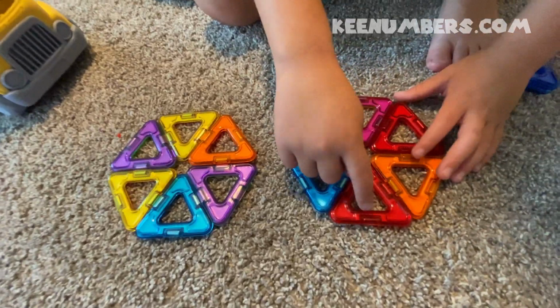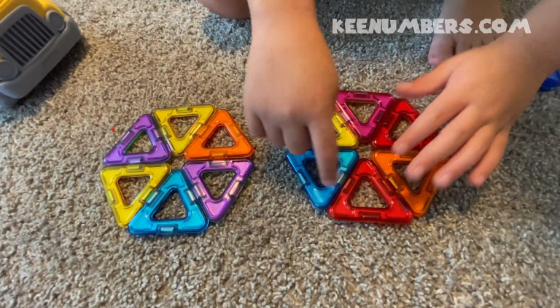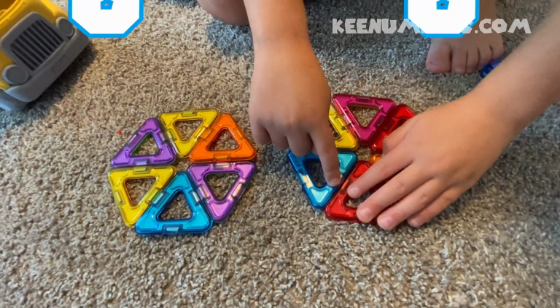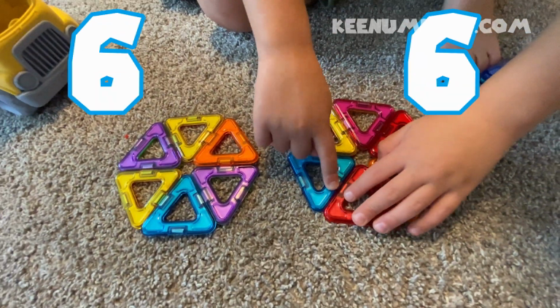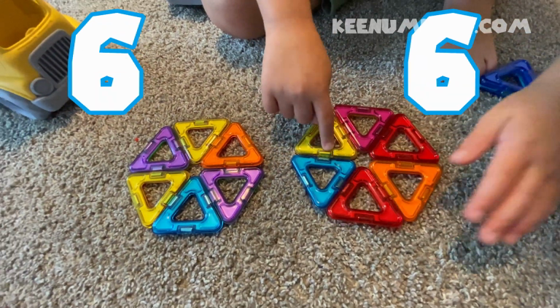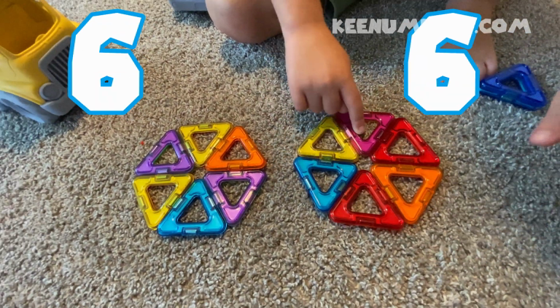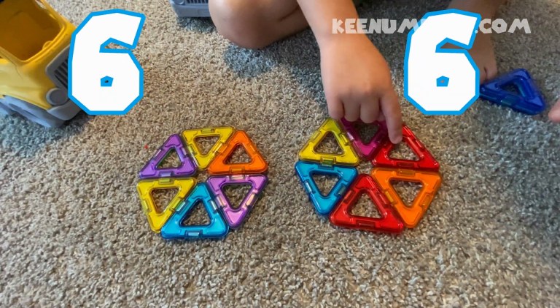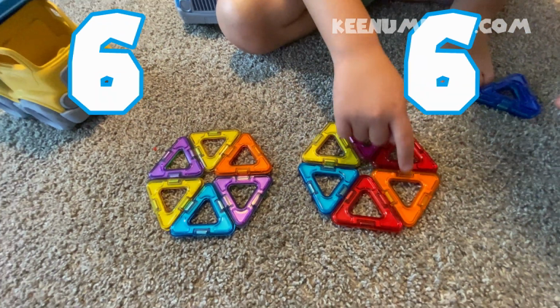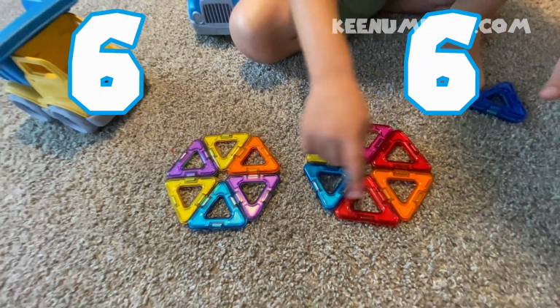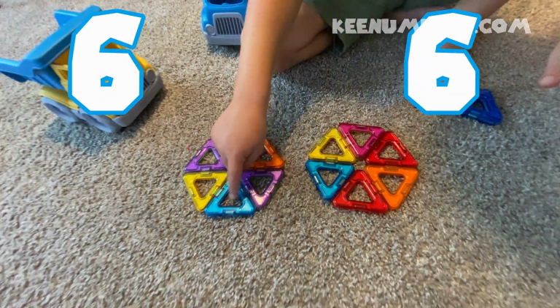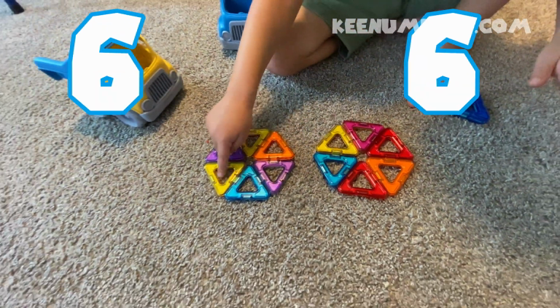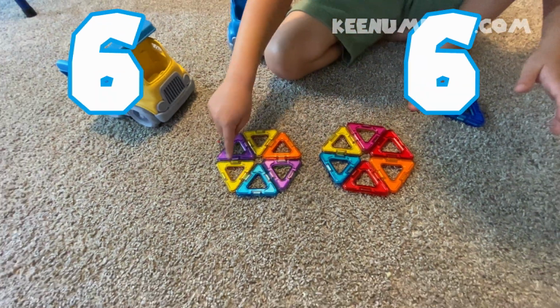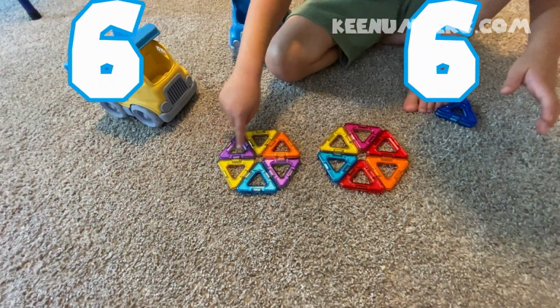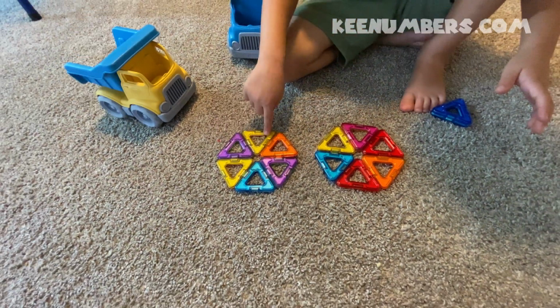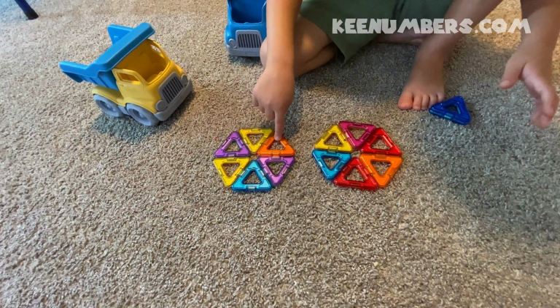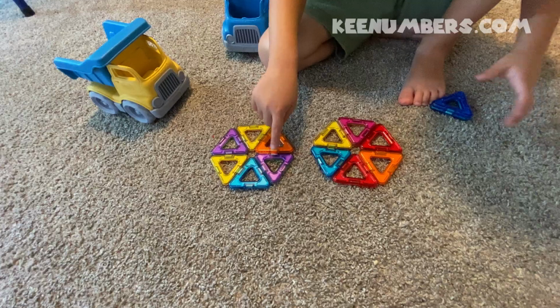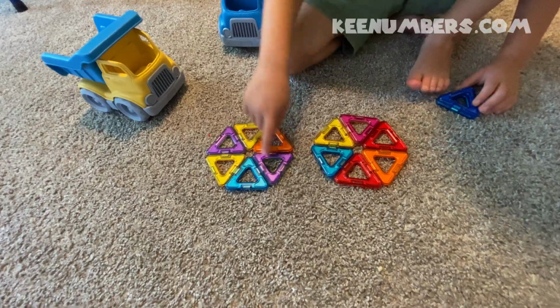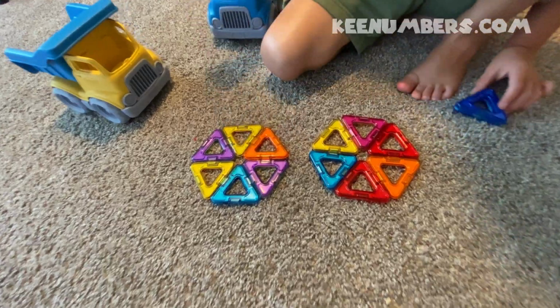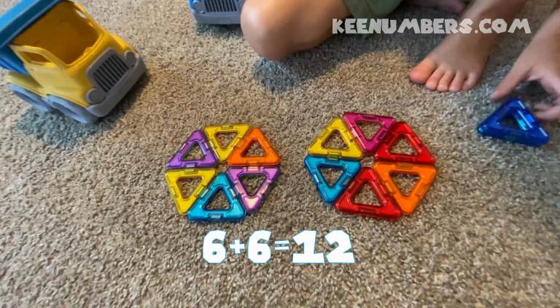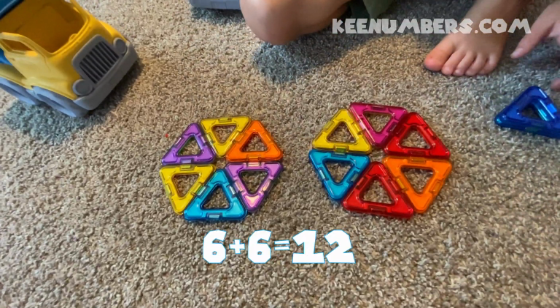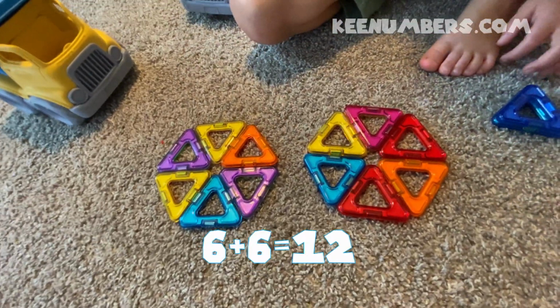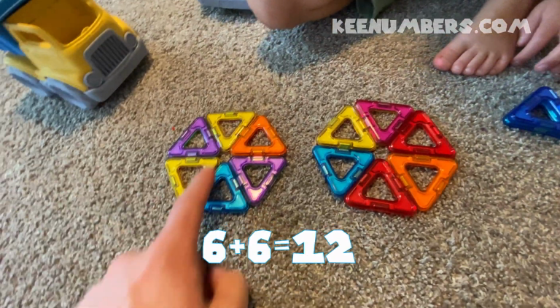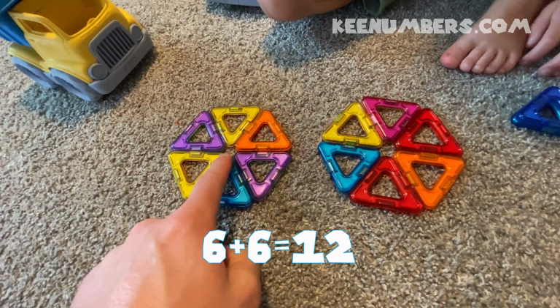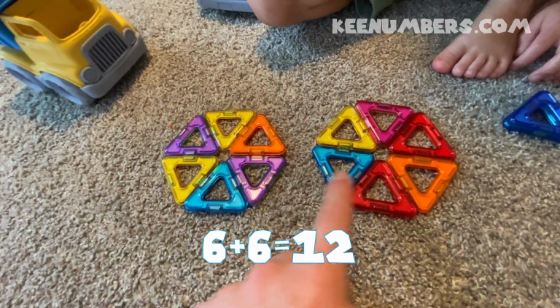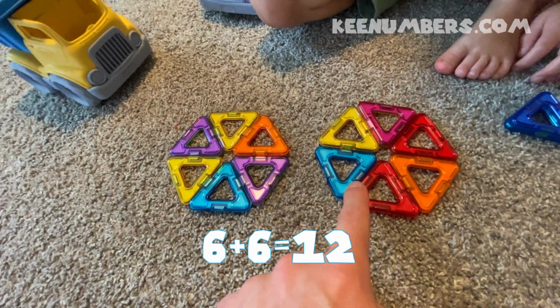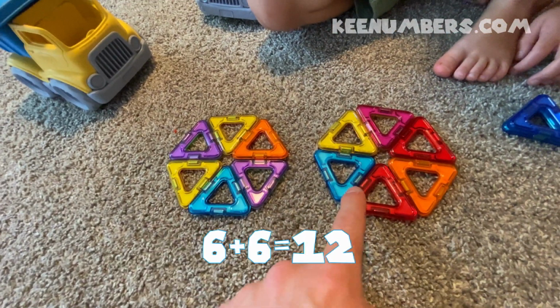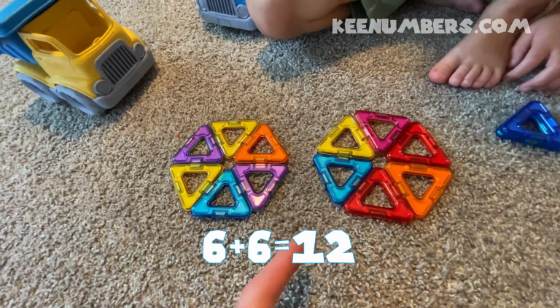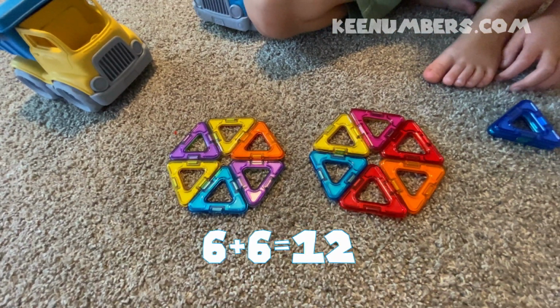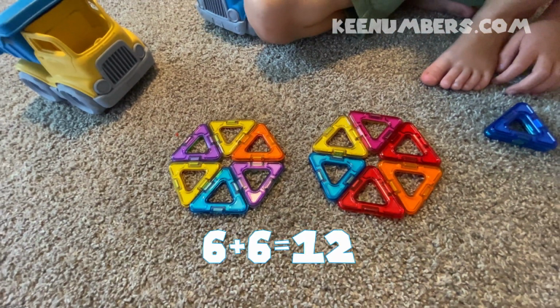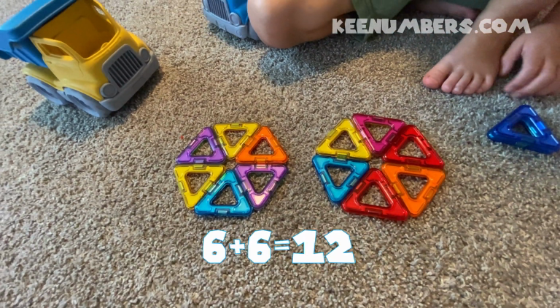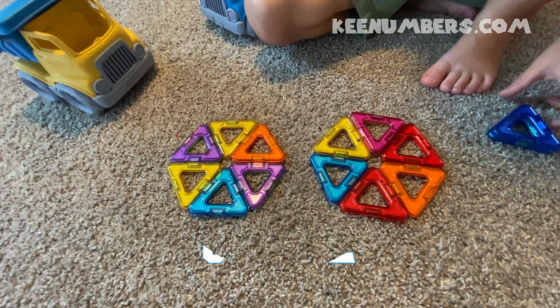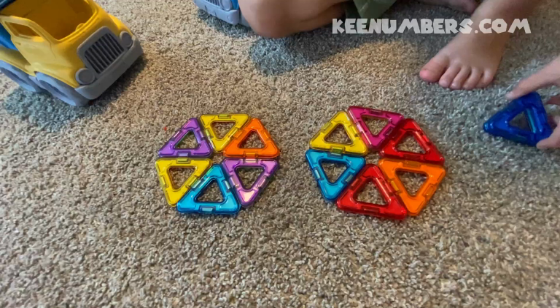It's one, two, three, four, five, six, seven, eight, nine, ten, eleven, twelve. Good job. Six plus six equals twelve.